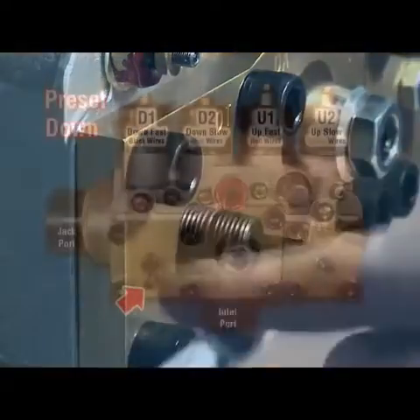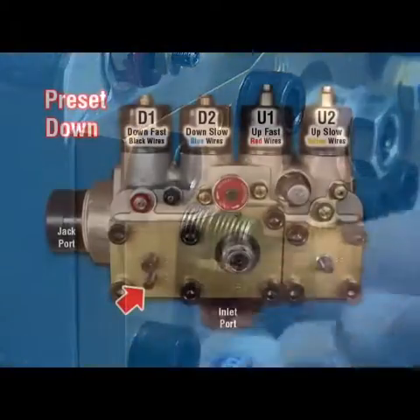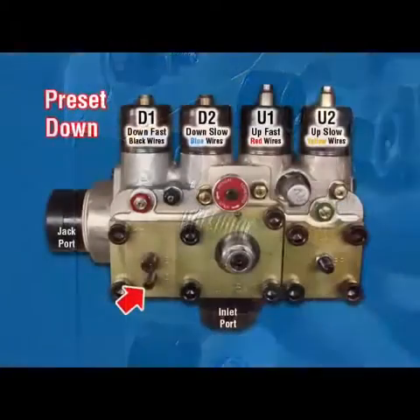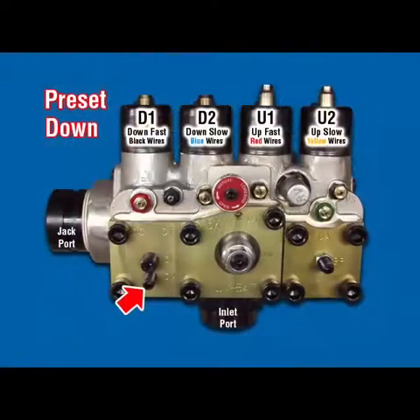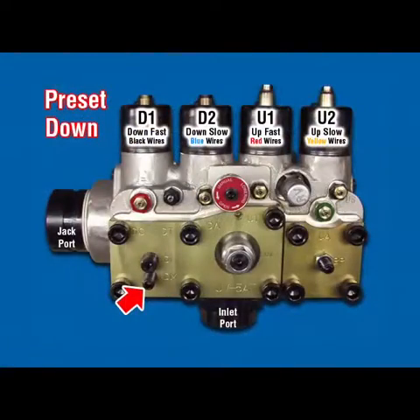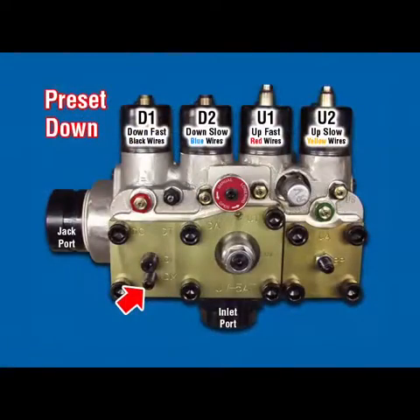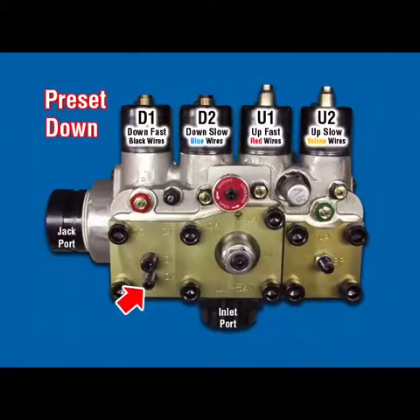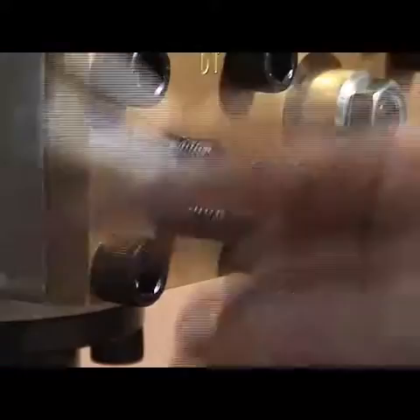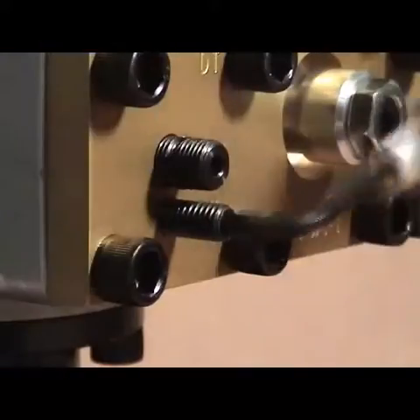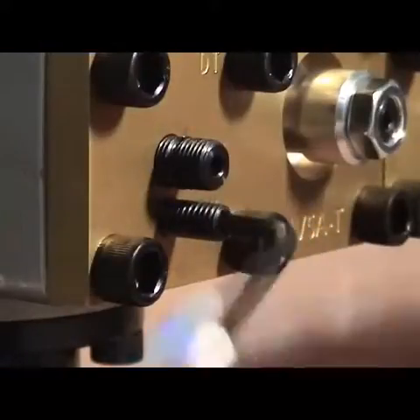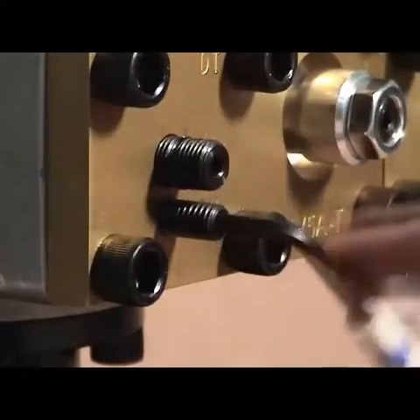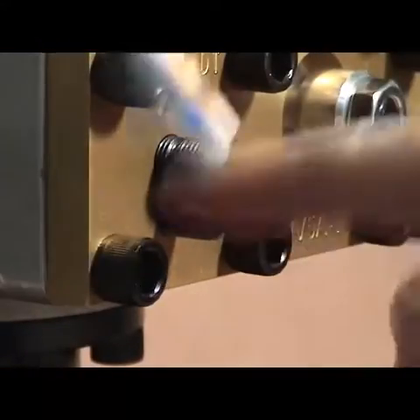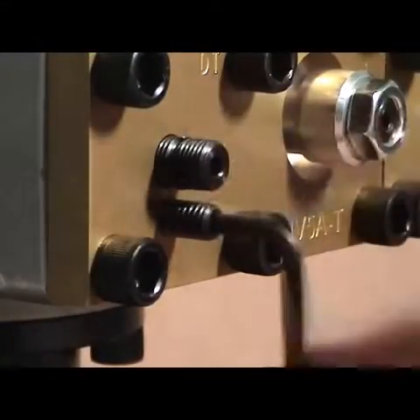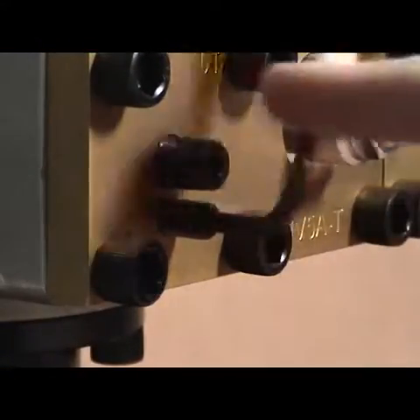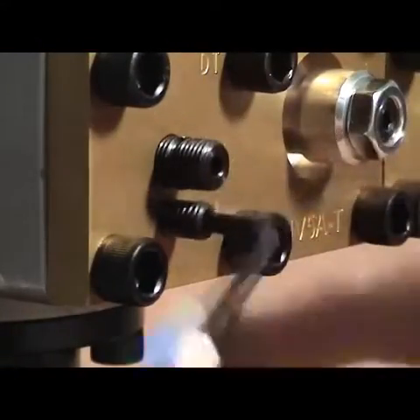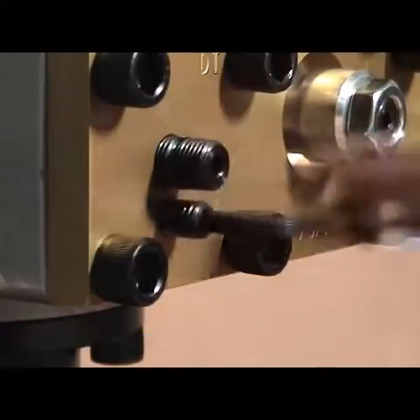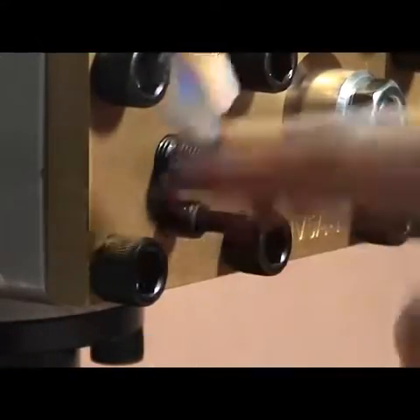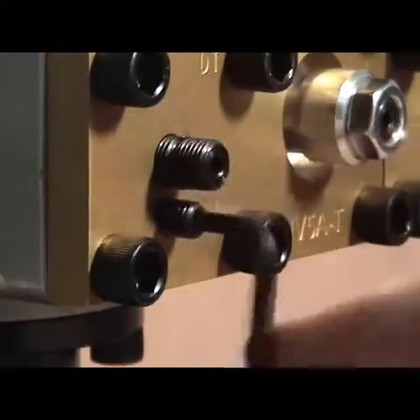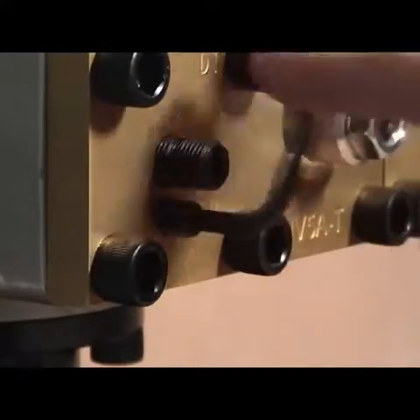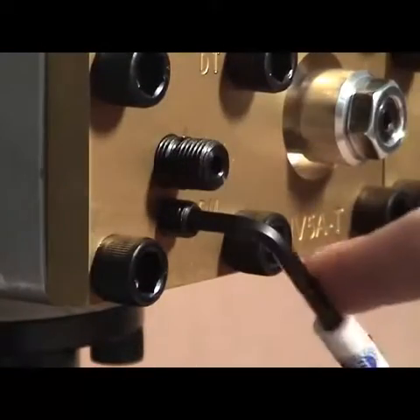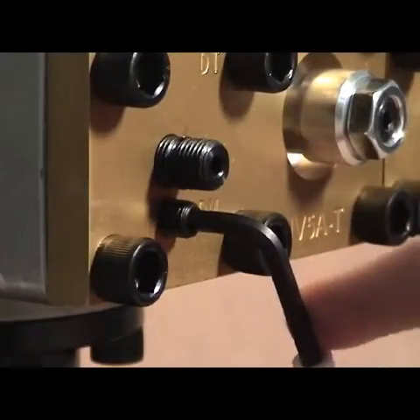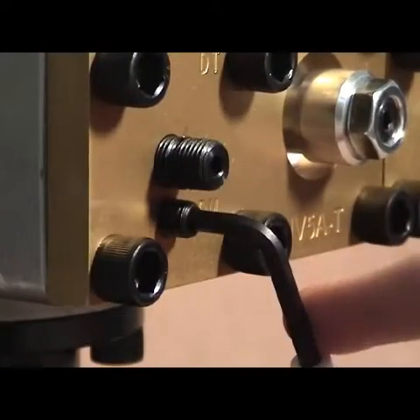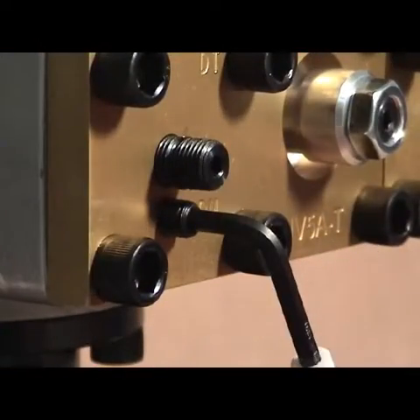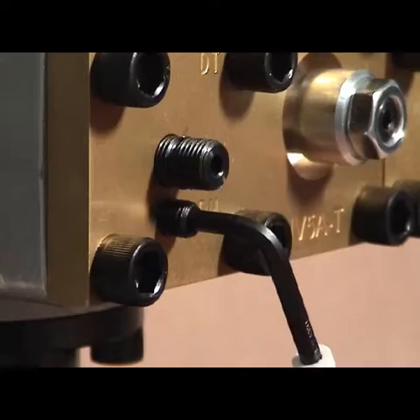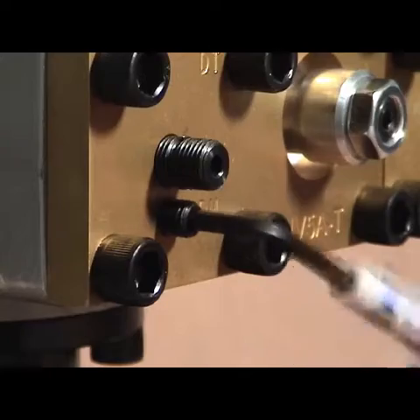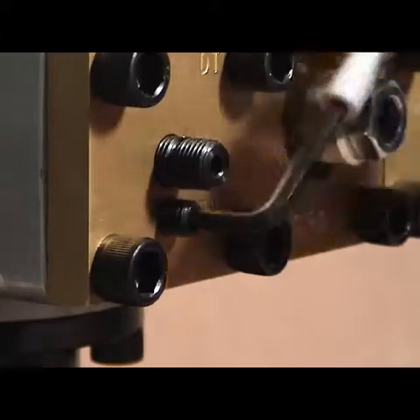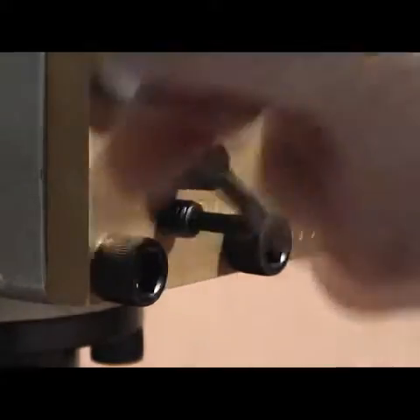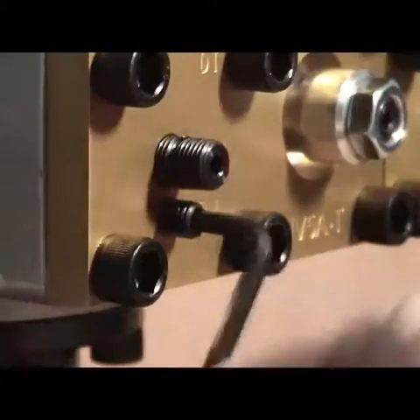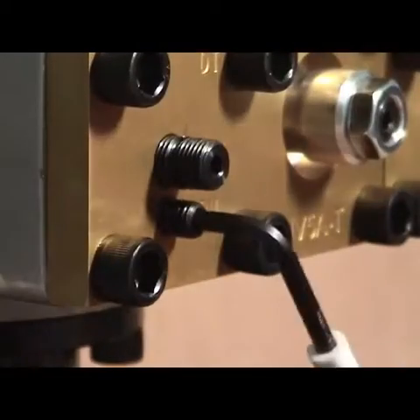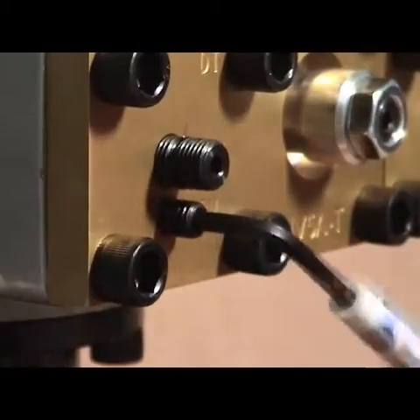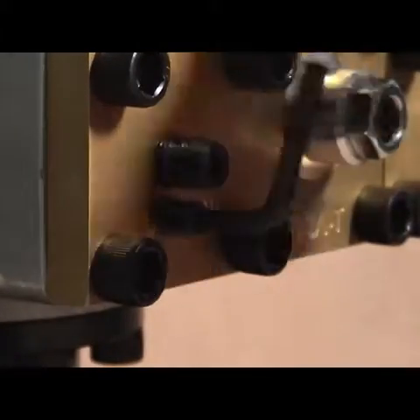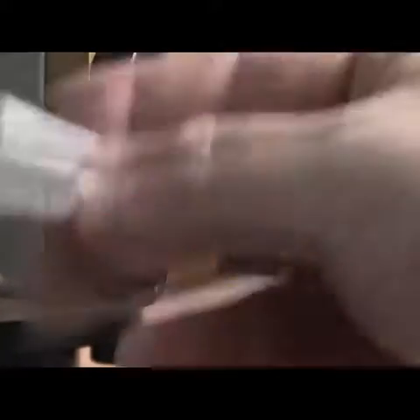DM Down Main: Turn clockwise to stop, then counter-clockwise 5.5 turns. Turning this adjuster clockwise provides slower down-speed.